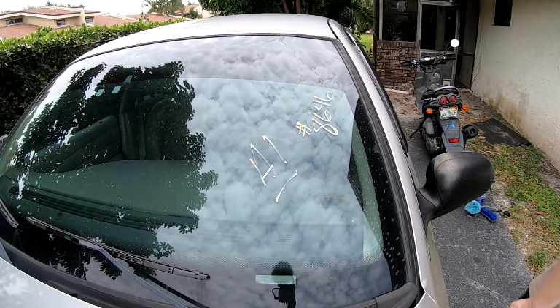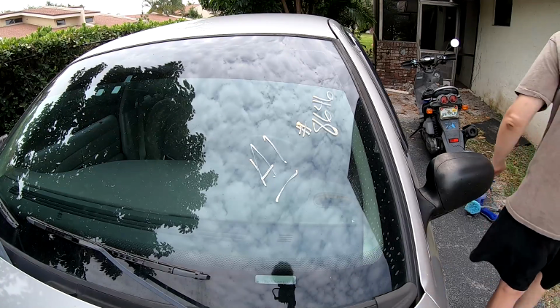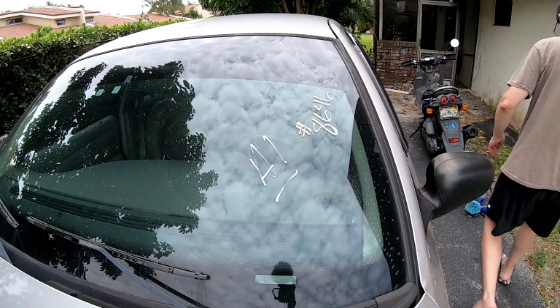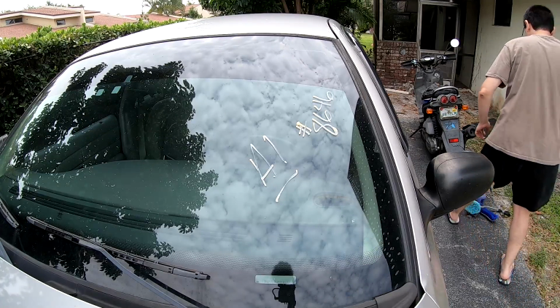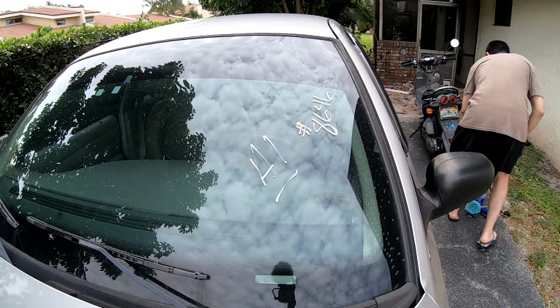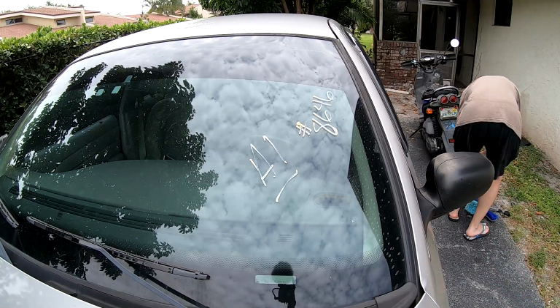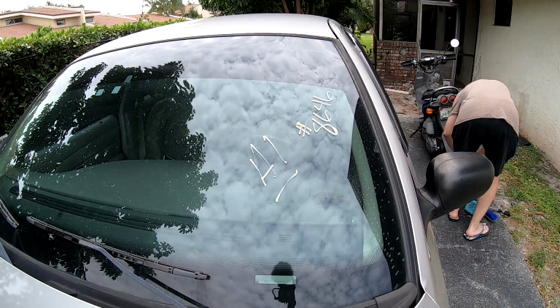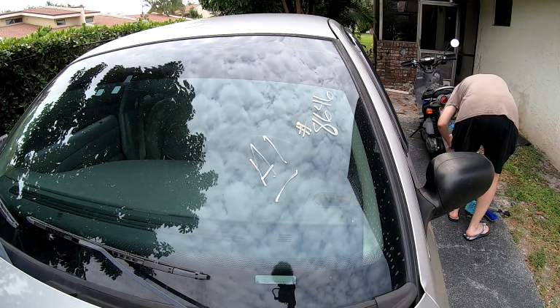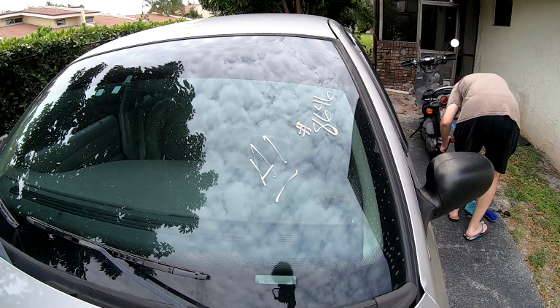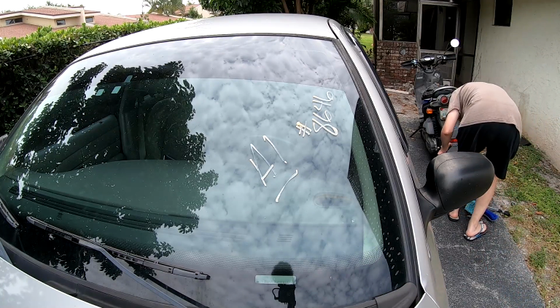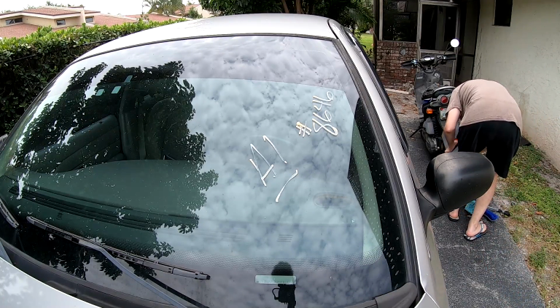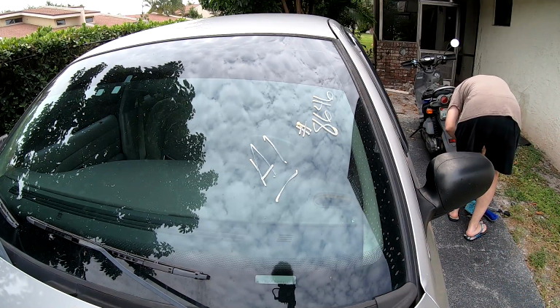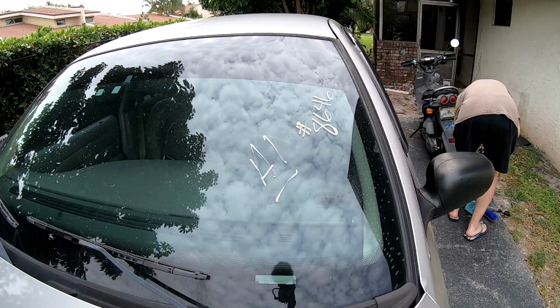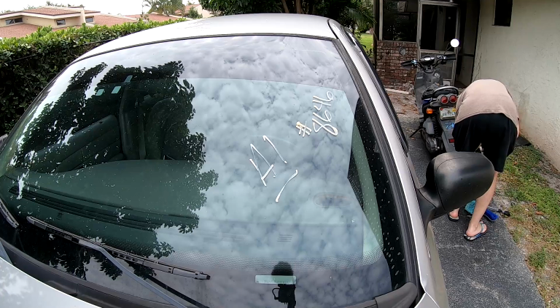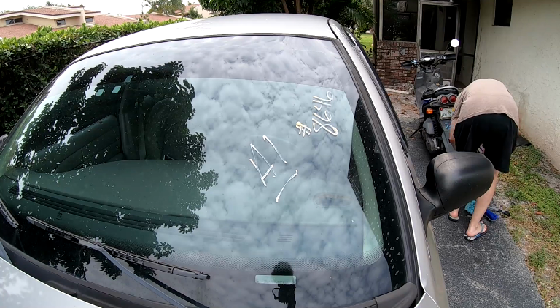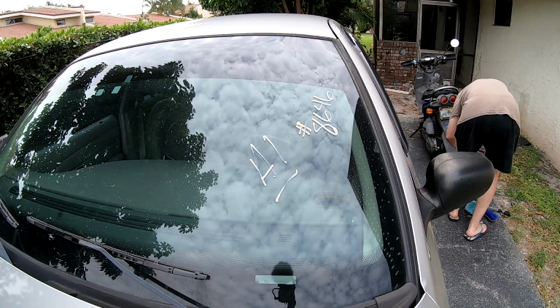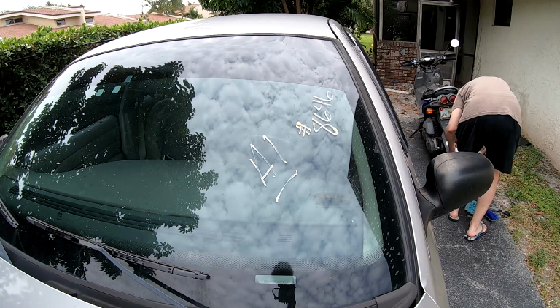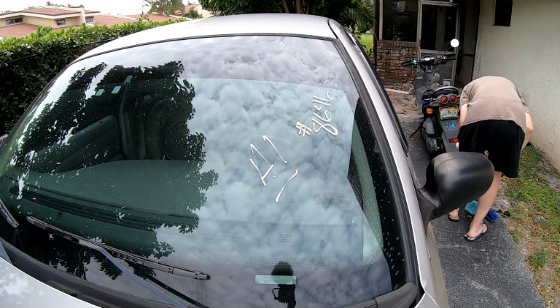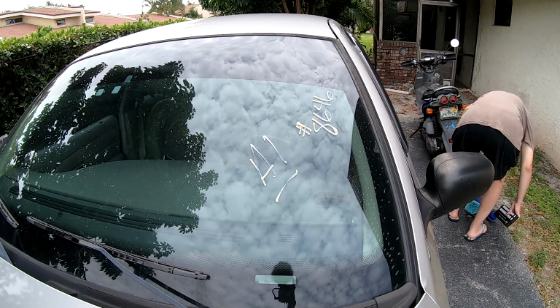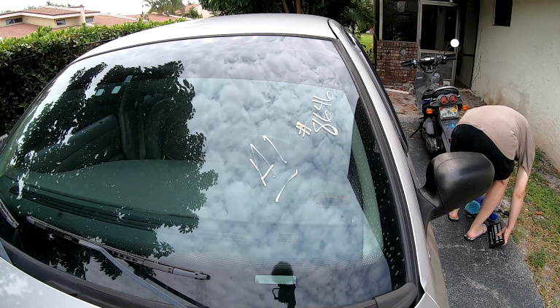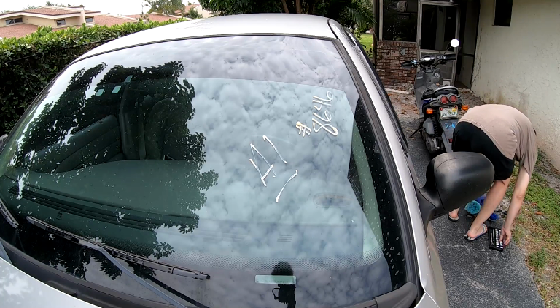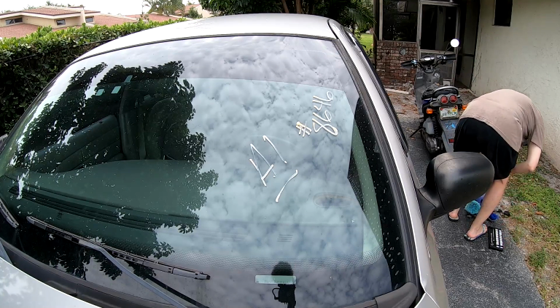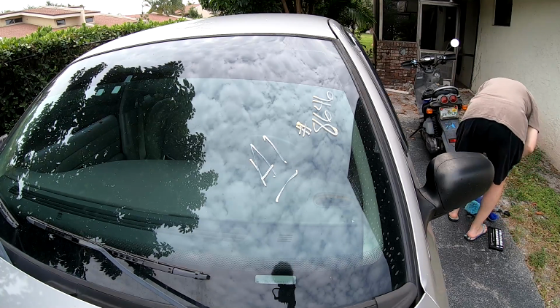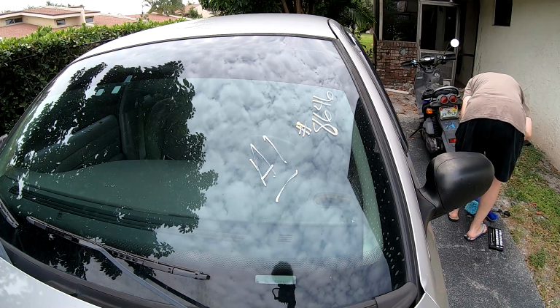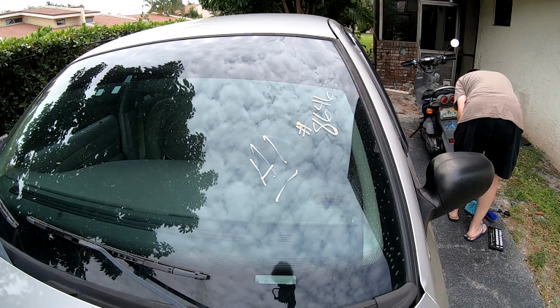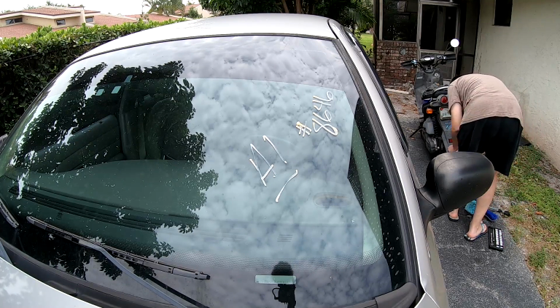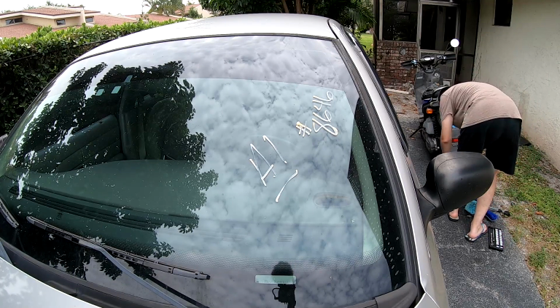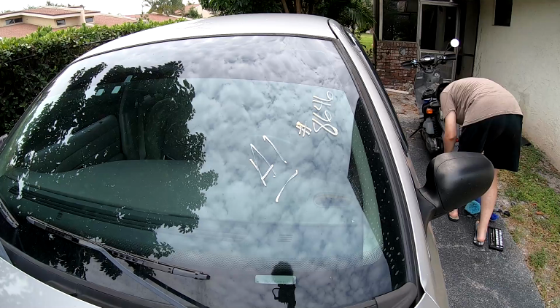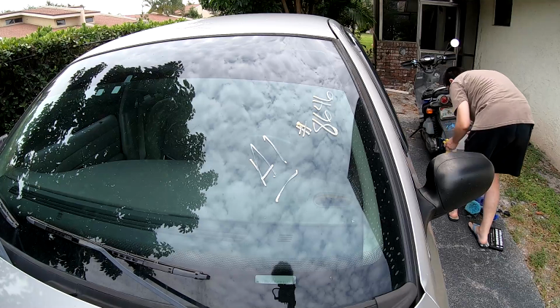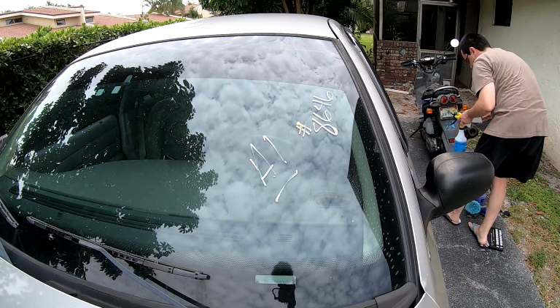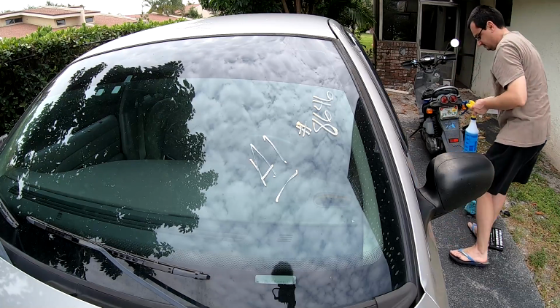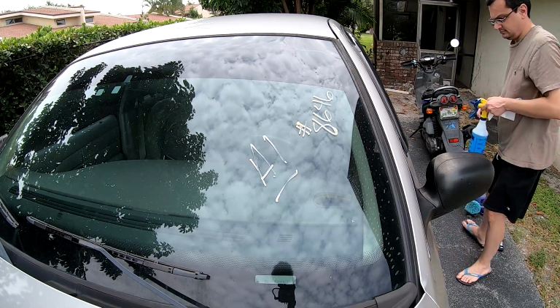Hello there fellas and ladies. Welcome back to Goodfellas Garage. Today I'm gonna be working on my 2011 Crown Vic. I figured I'll do some small jobs here and there in preparation for some of the big work.